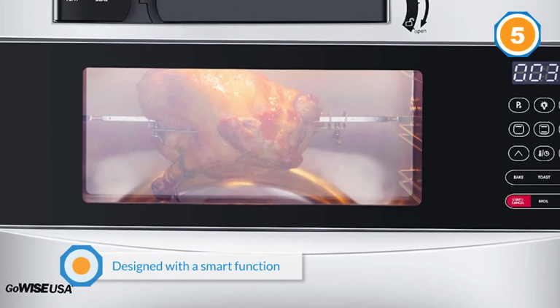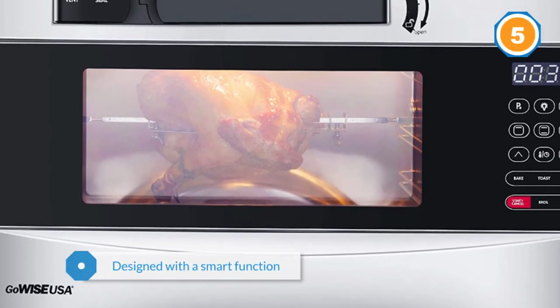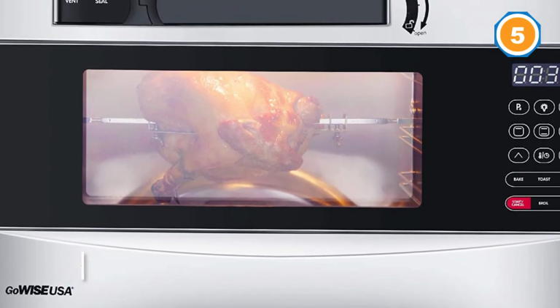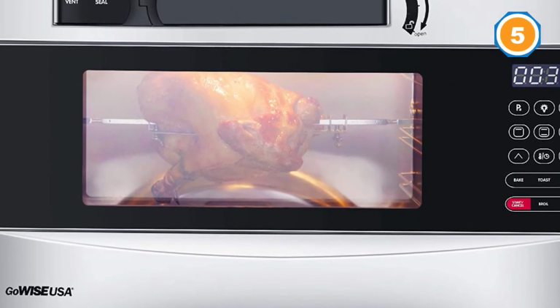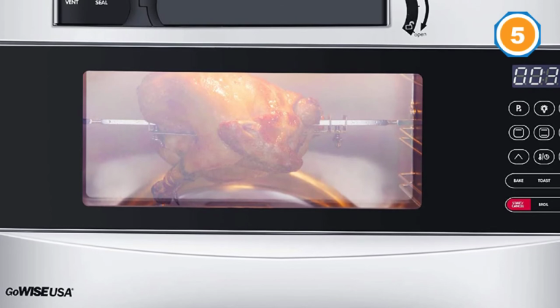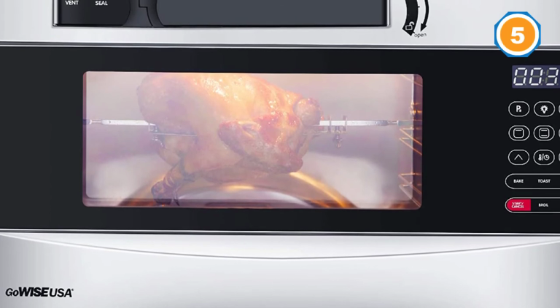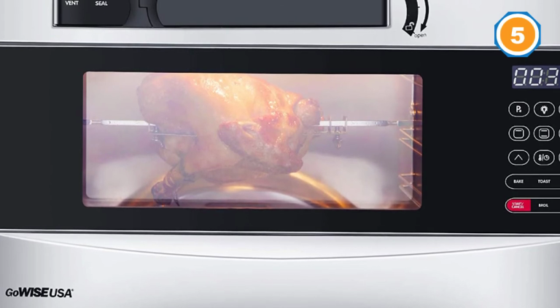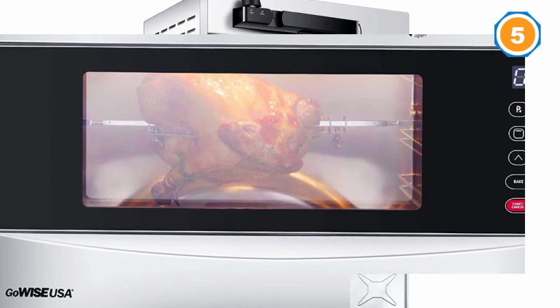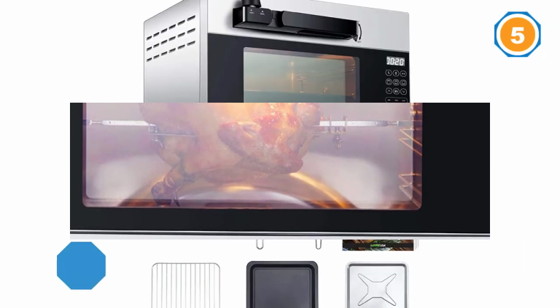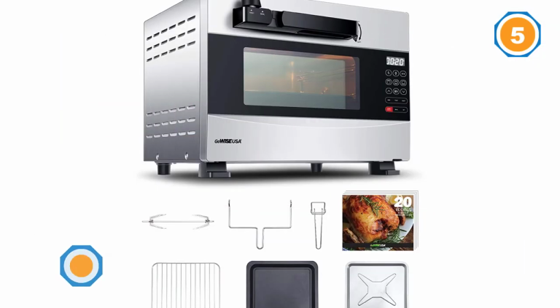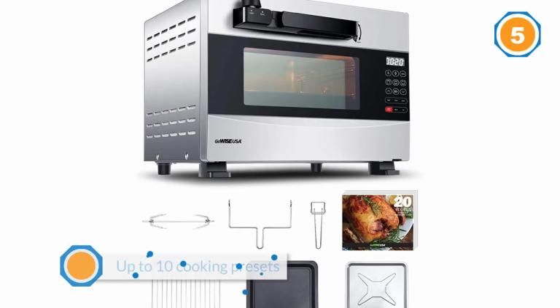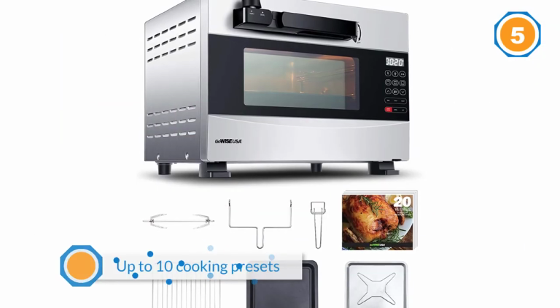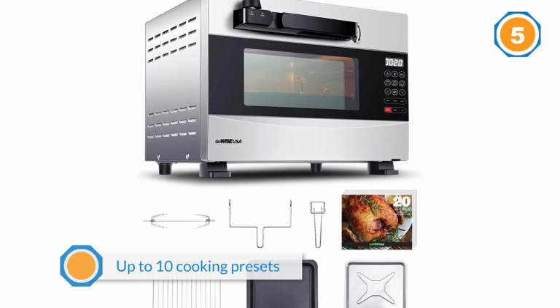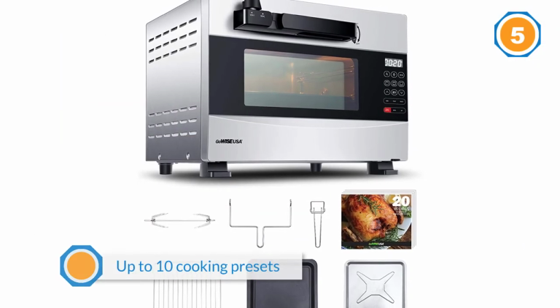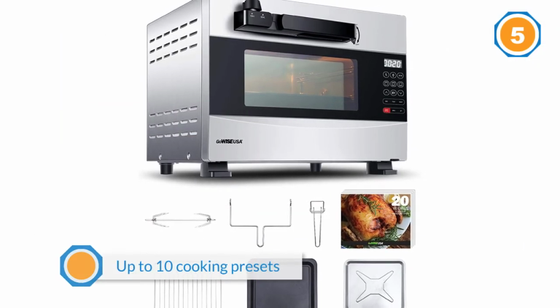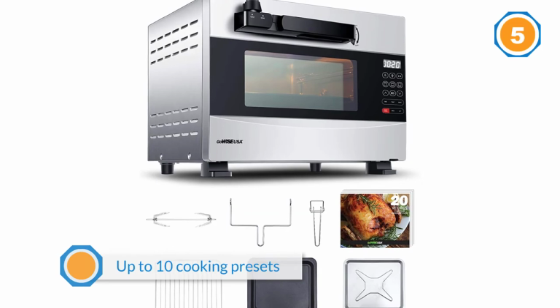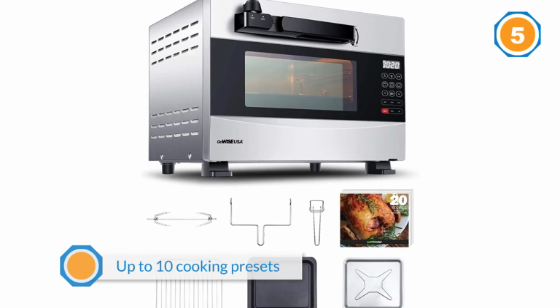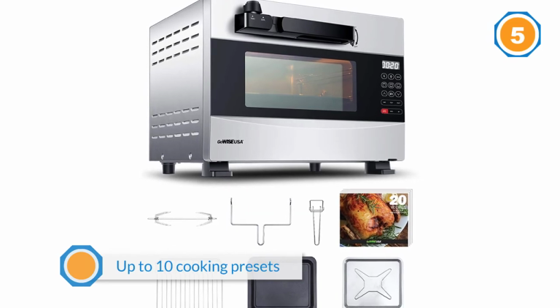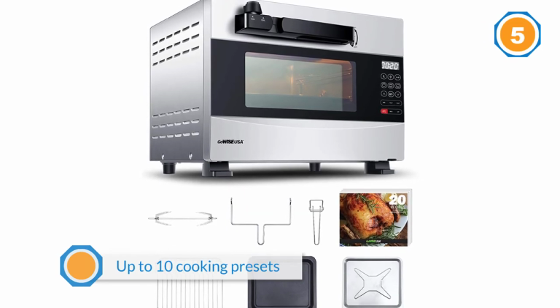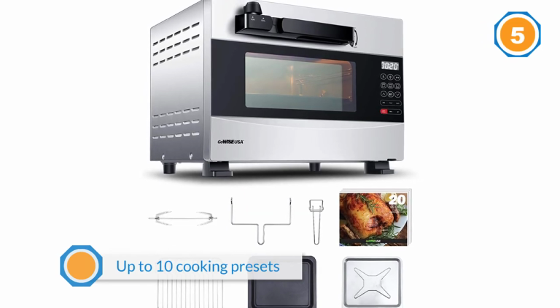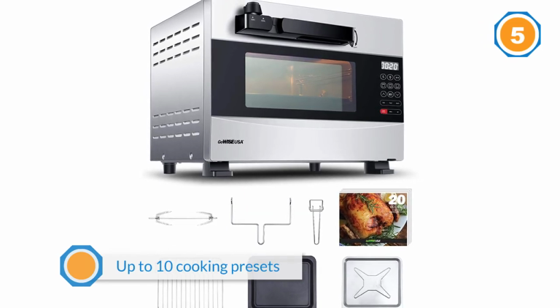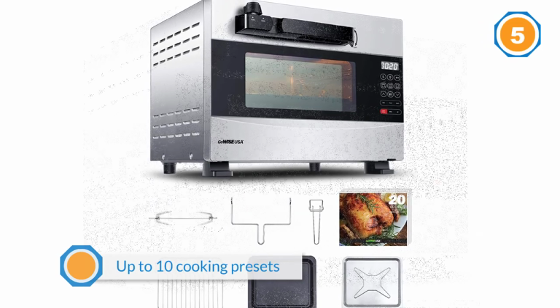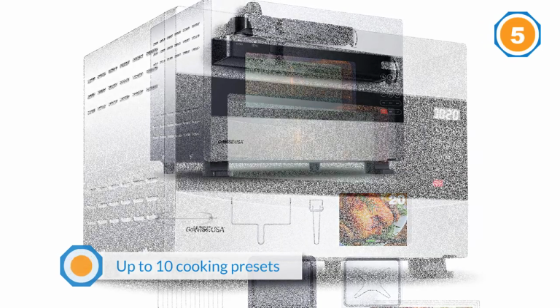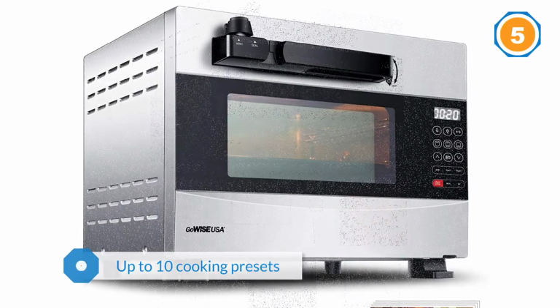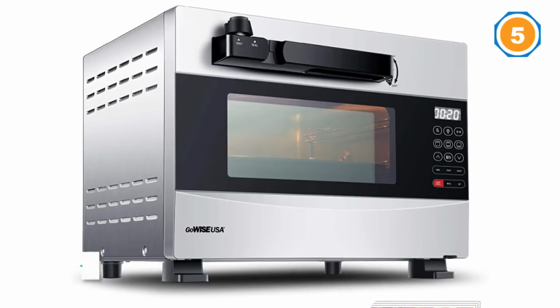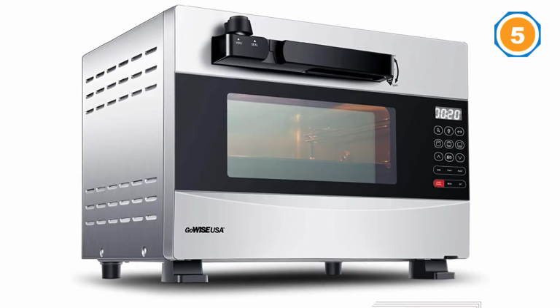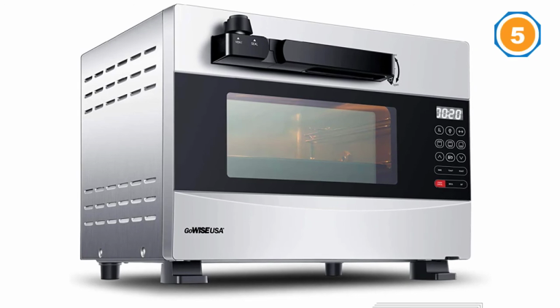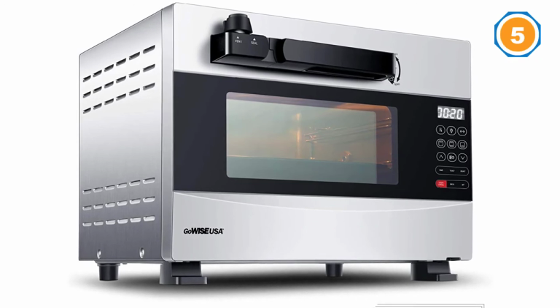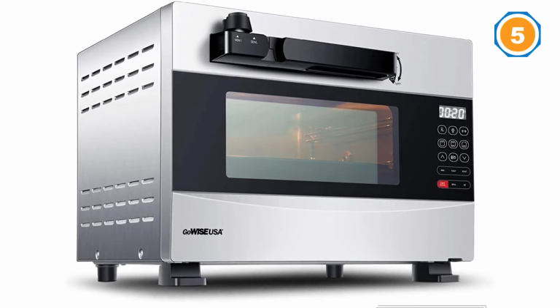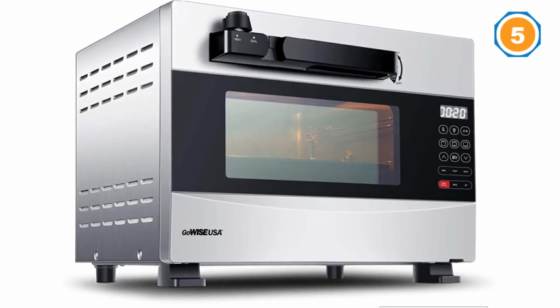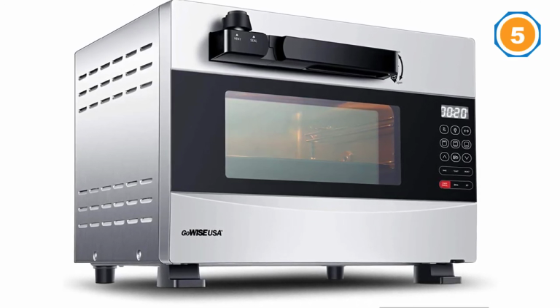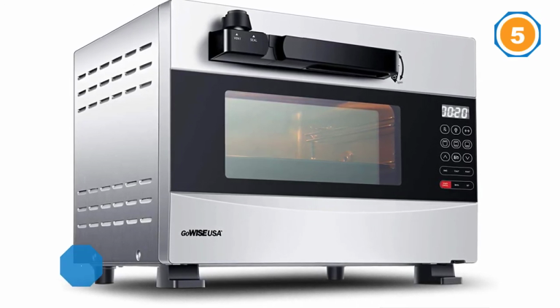The pressure function enables your meats to remain juicy and full of flavor and reduces cook time. It also comes with a baking pan, crumb tray, rotisserie steak and forks, rotisserie removal tool, baking rack, and baking rack removal tool.